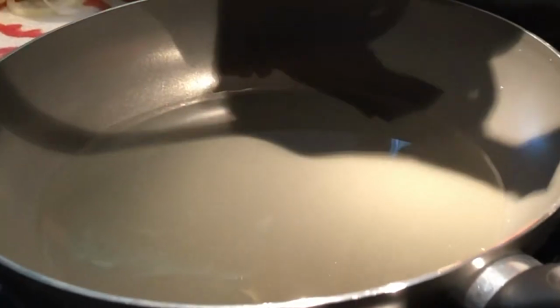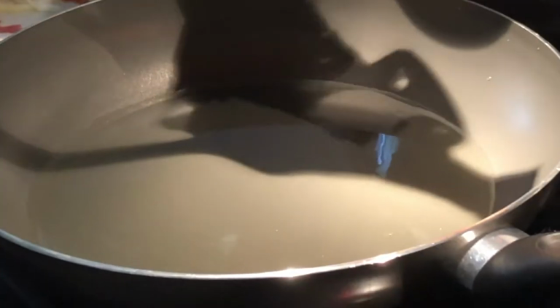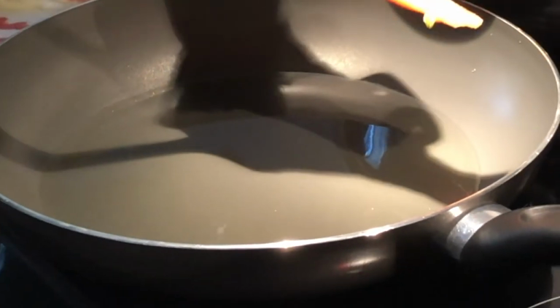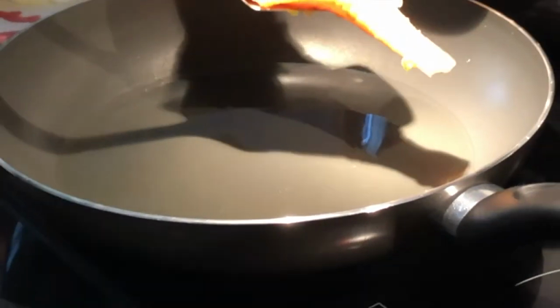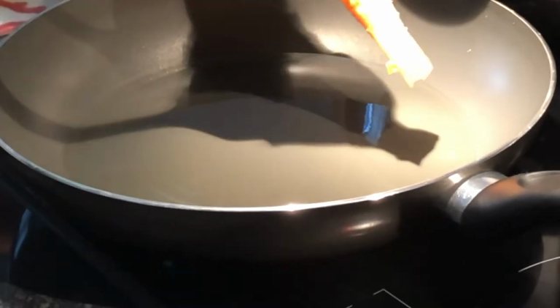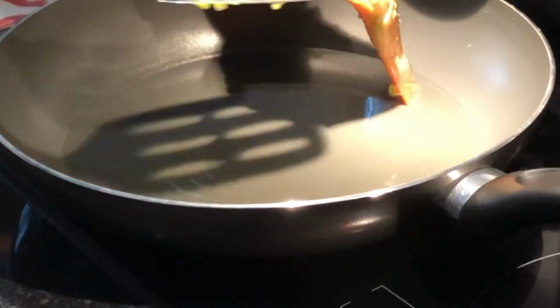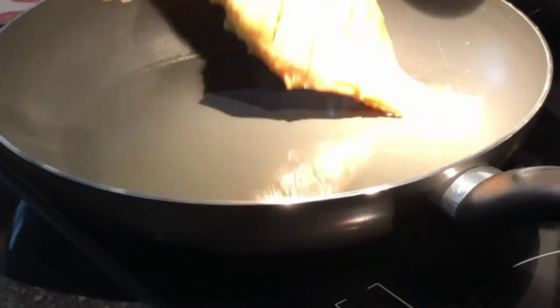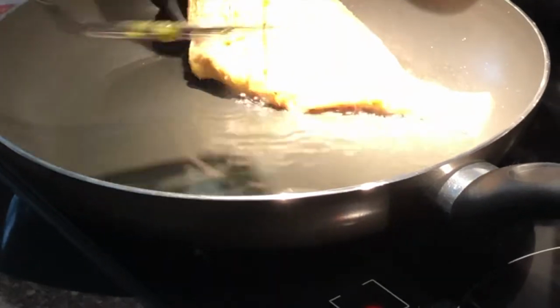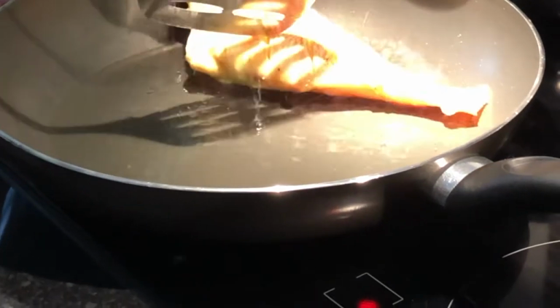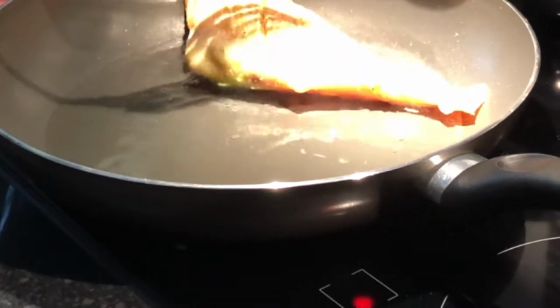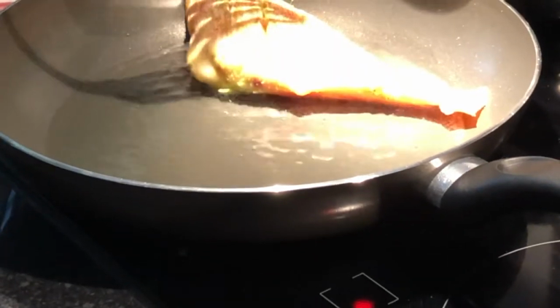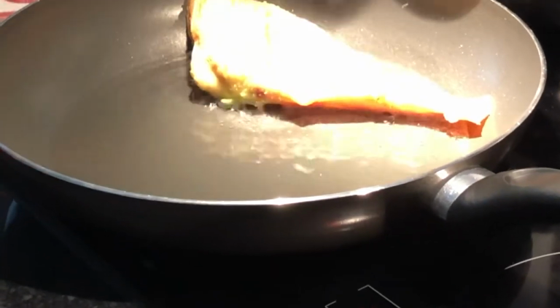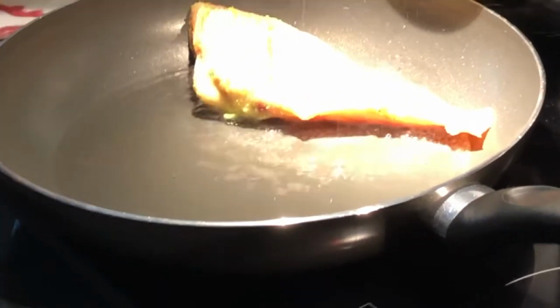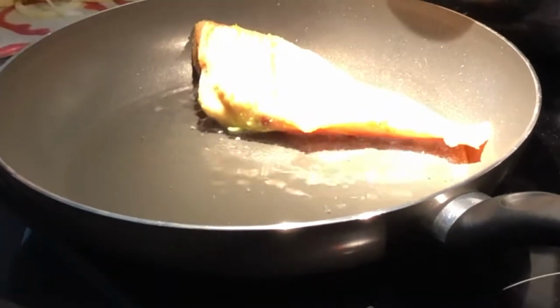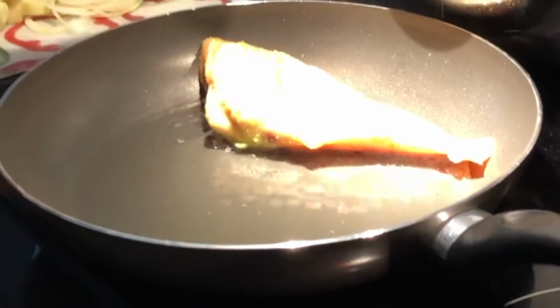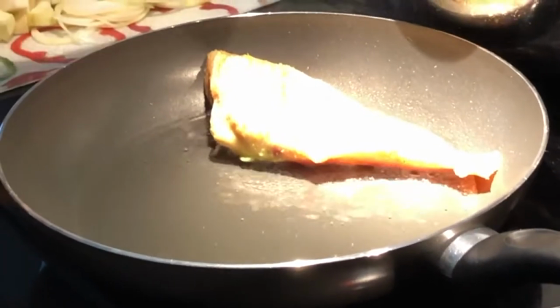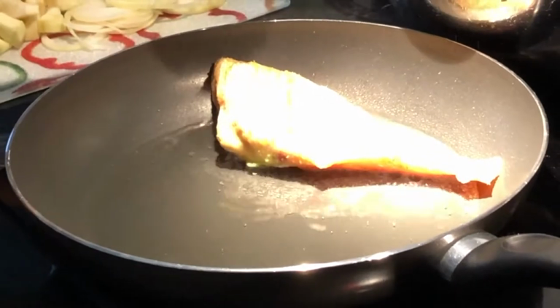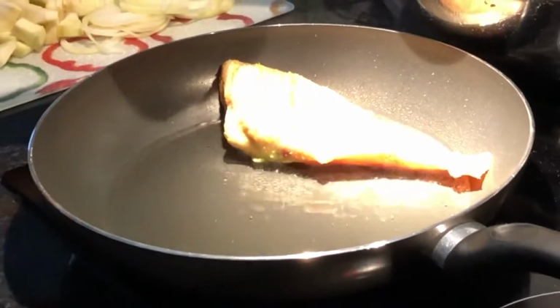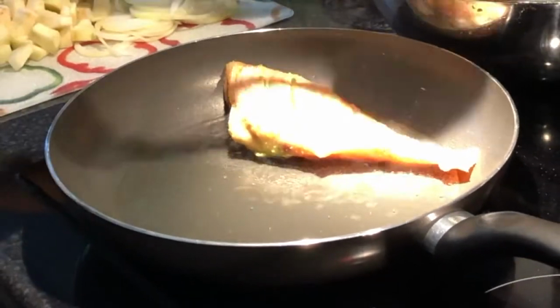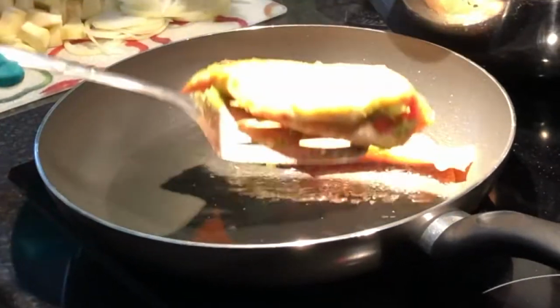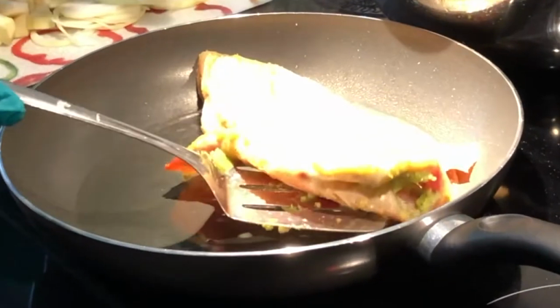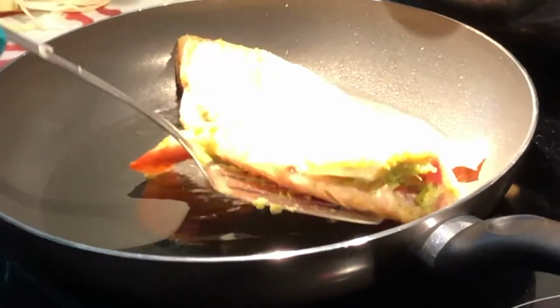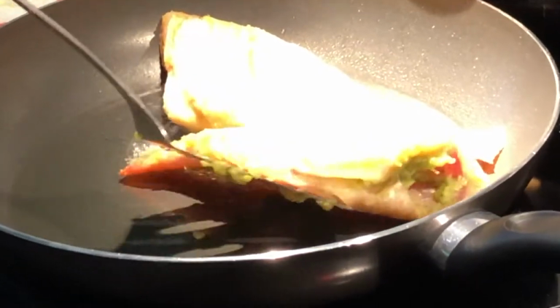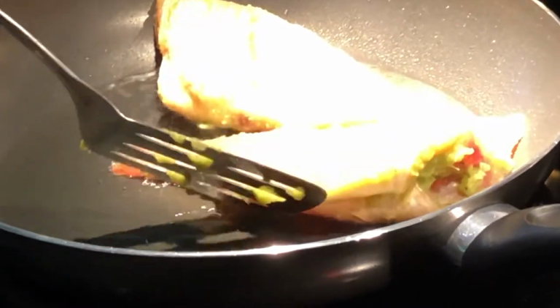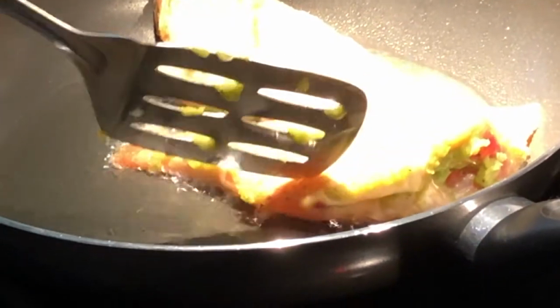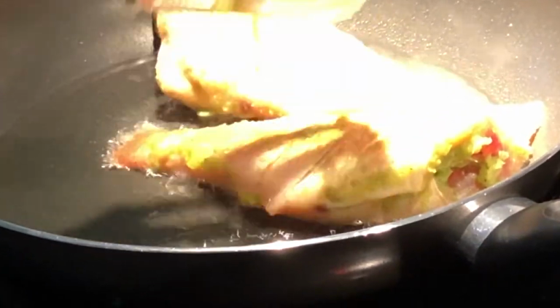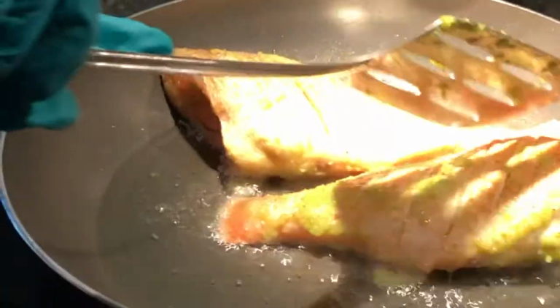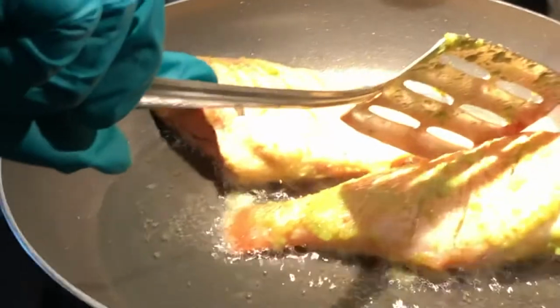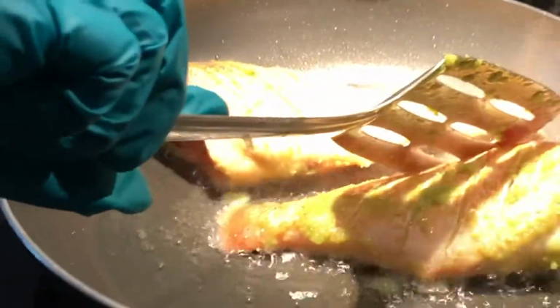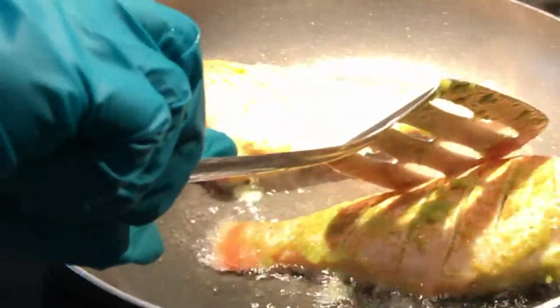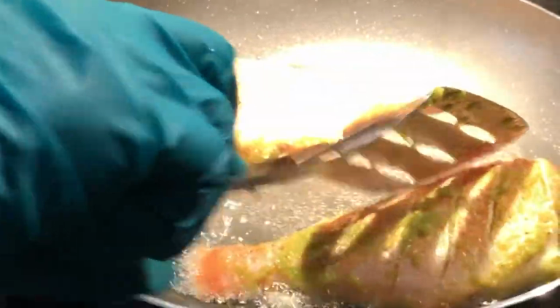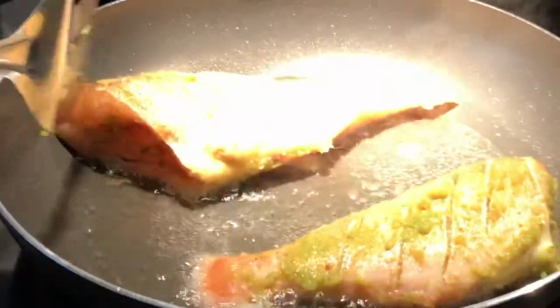In the frying pan I have about three tablespoons of oil — you can use any oil you want. I'm going to fry the fish for about three to five minutes on each side. If you like your fish a little more crispy, you can go for a bit longer.